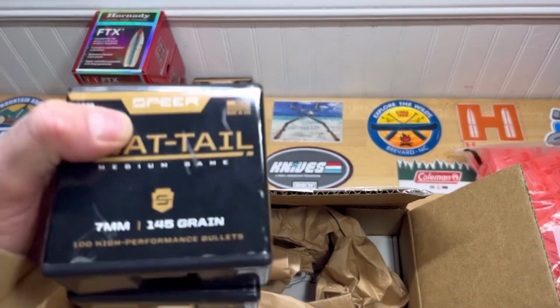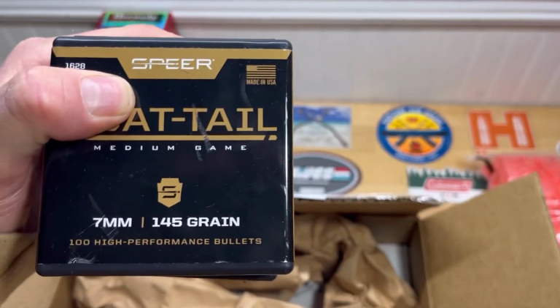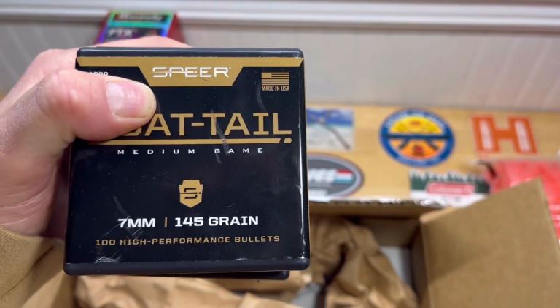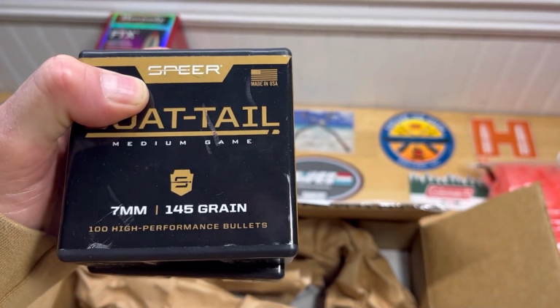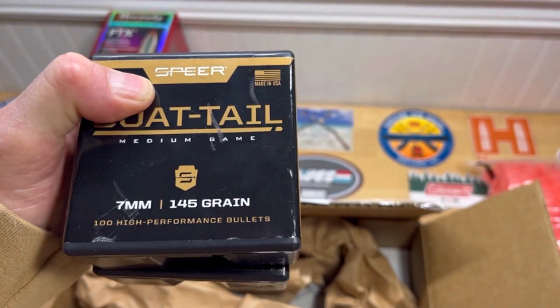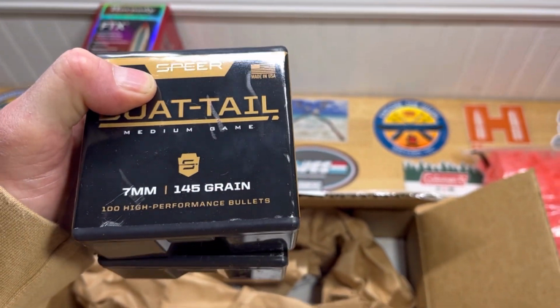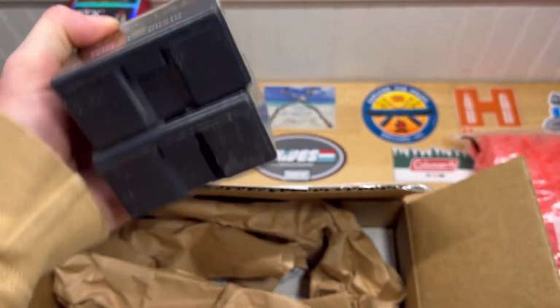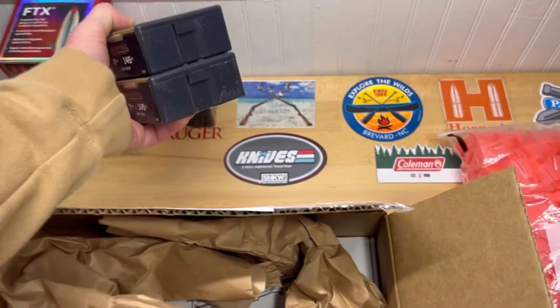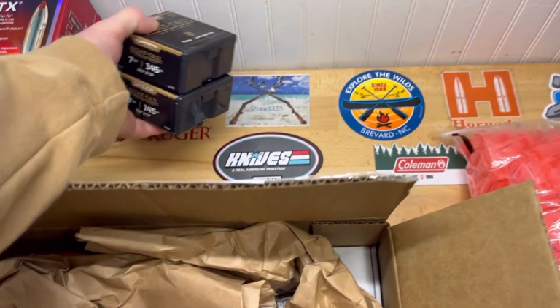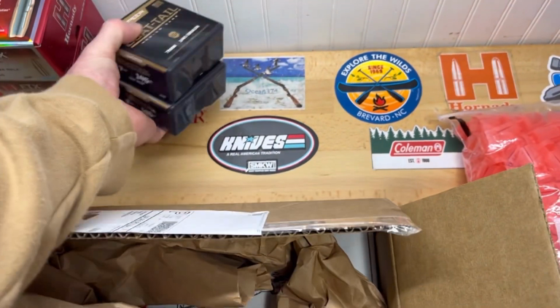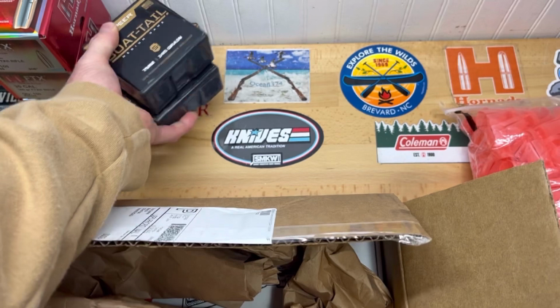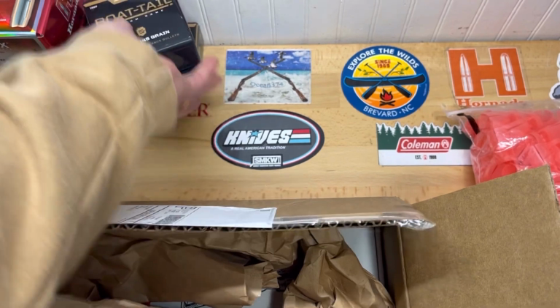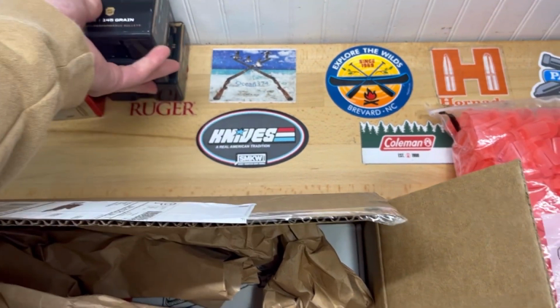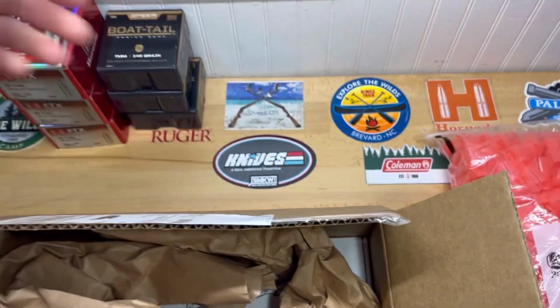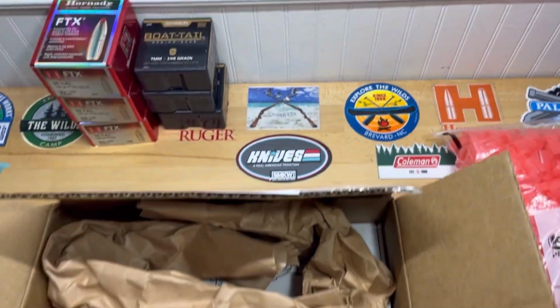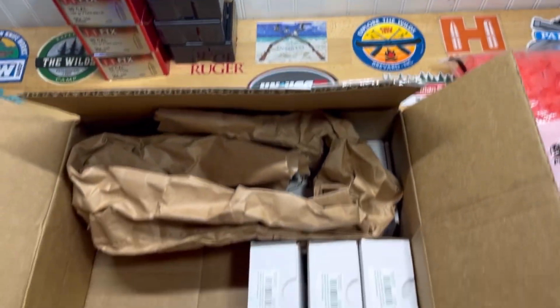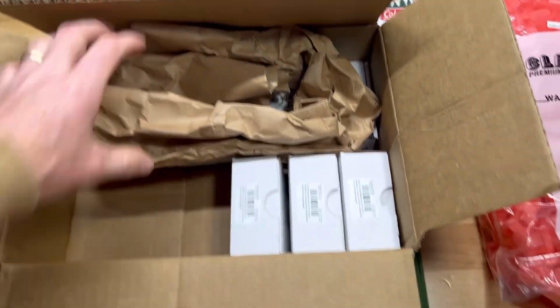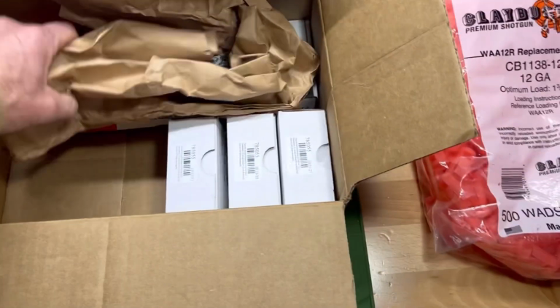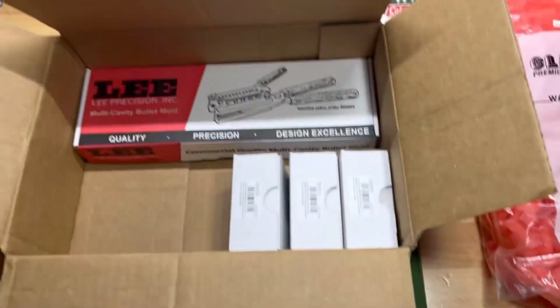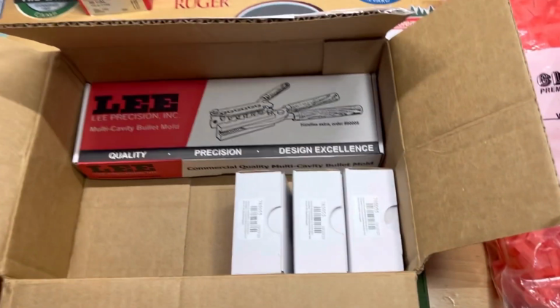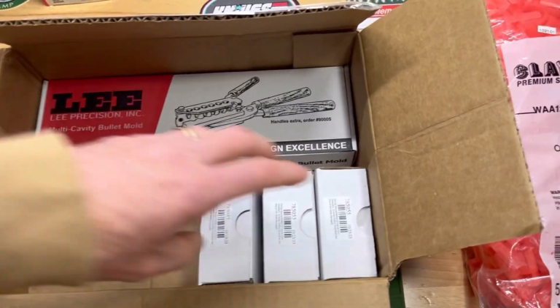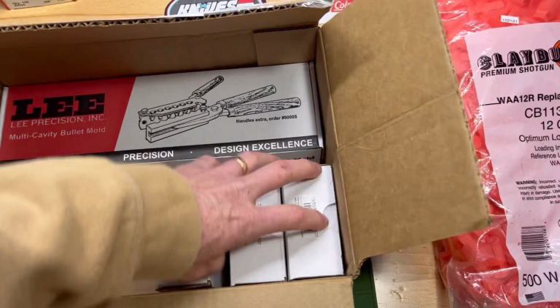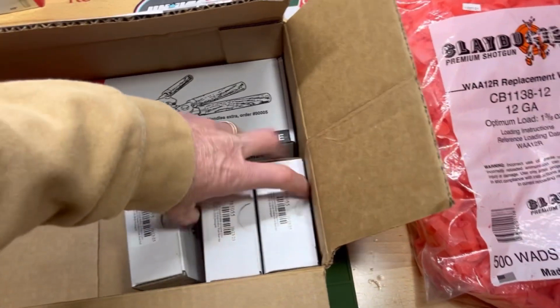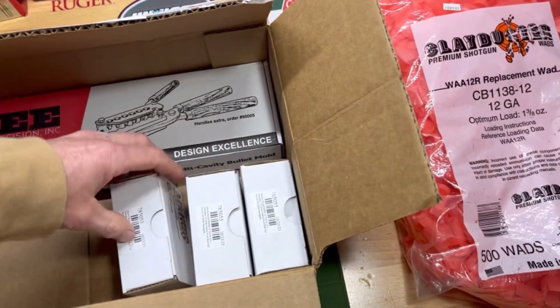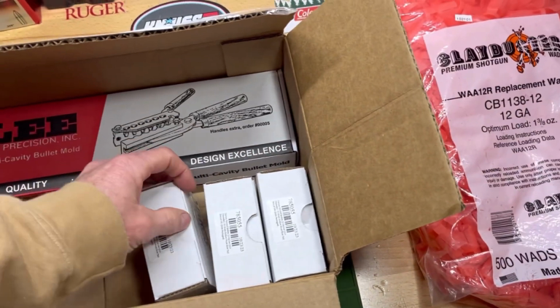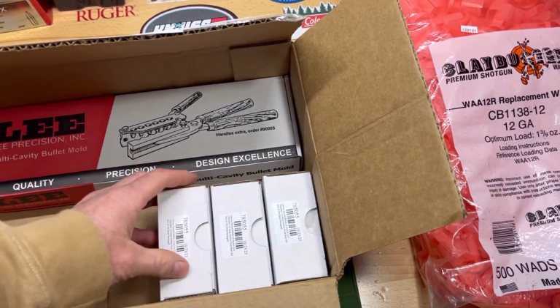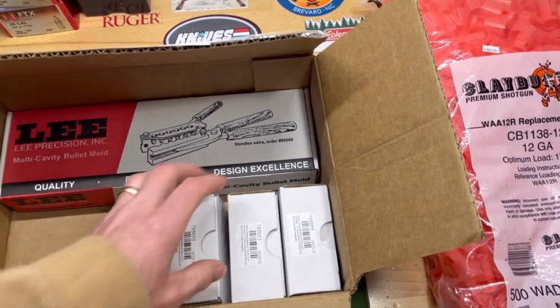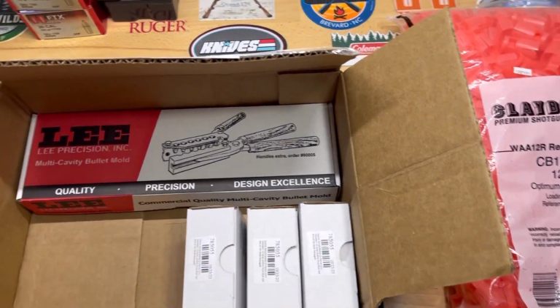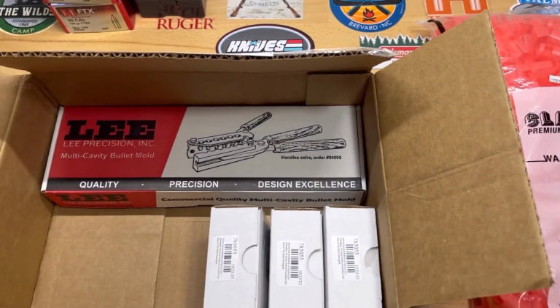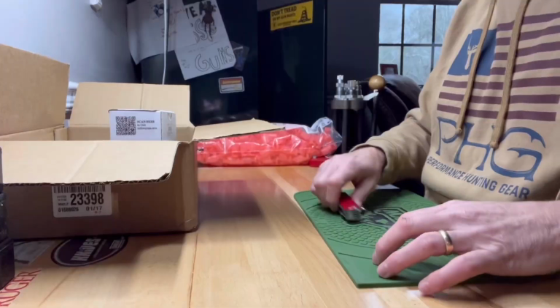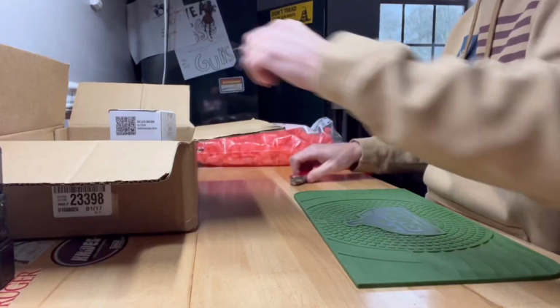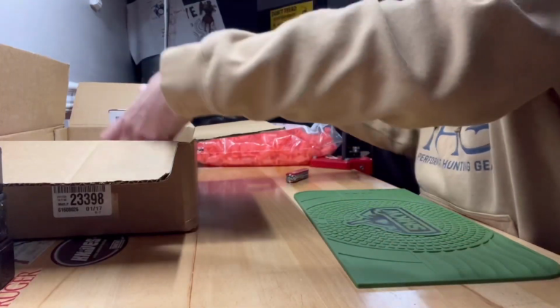And then these are Speer Boattail 145 grains for the 7-08. And then I'll probably have to cut these open here — I'll take a look at those.